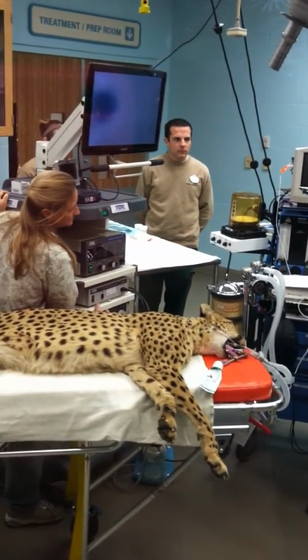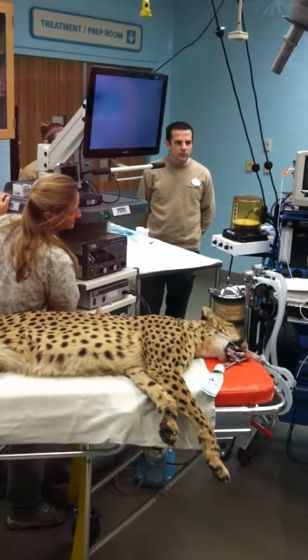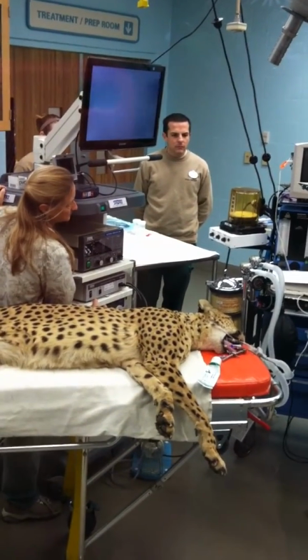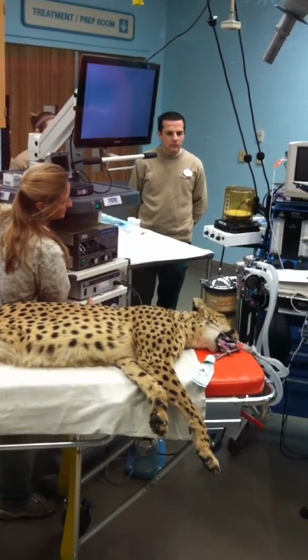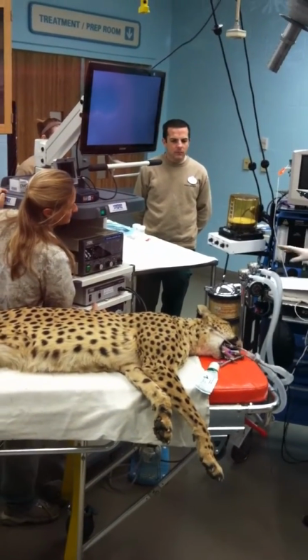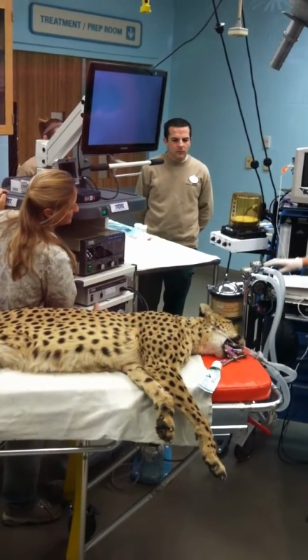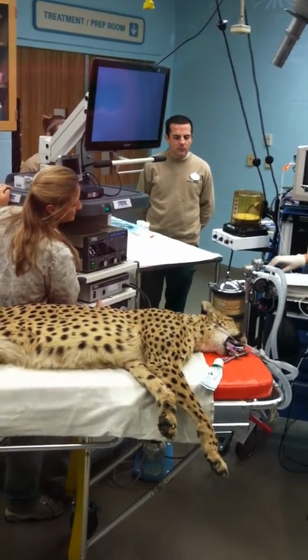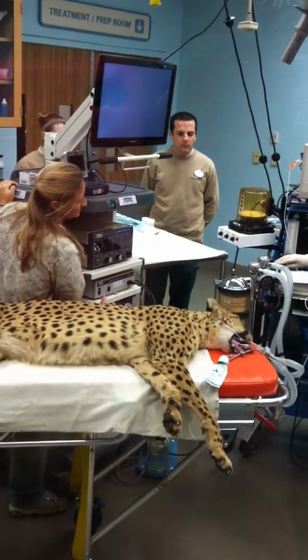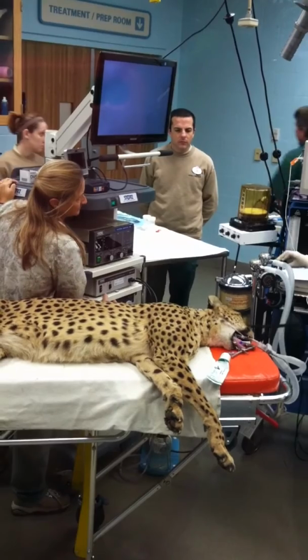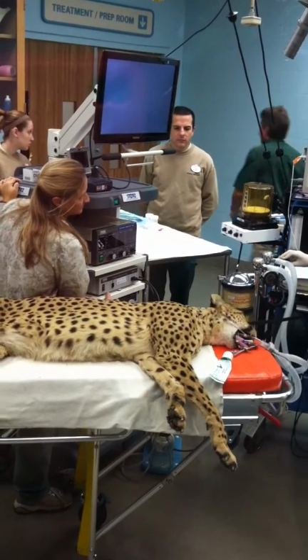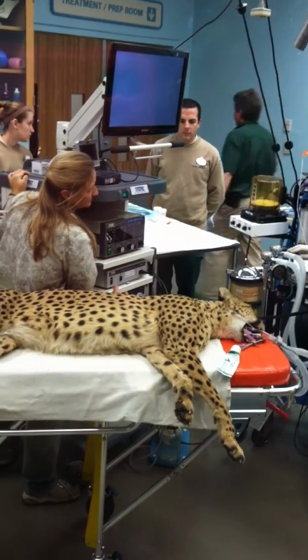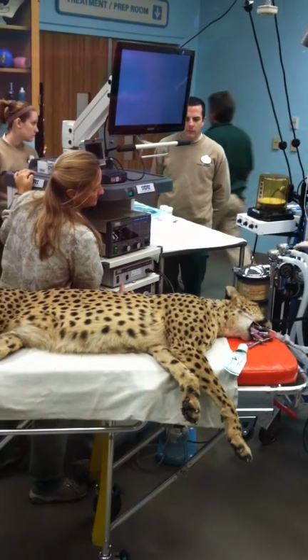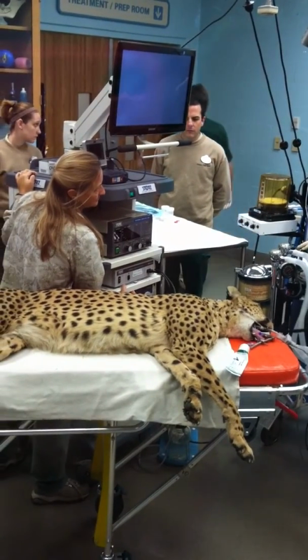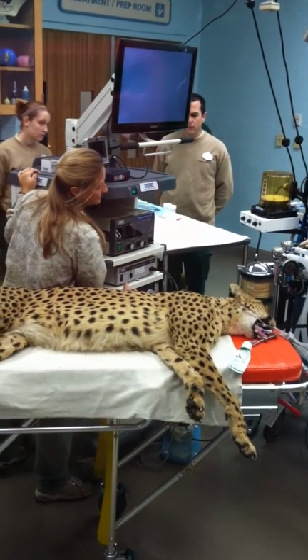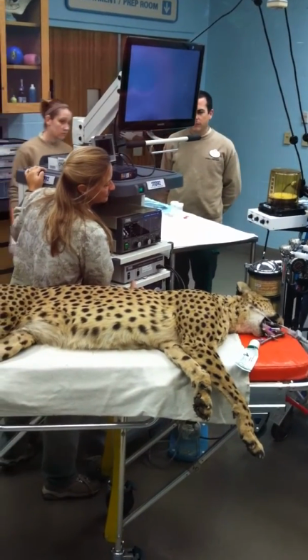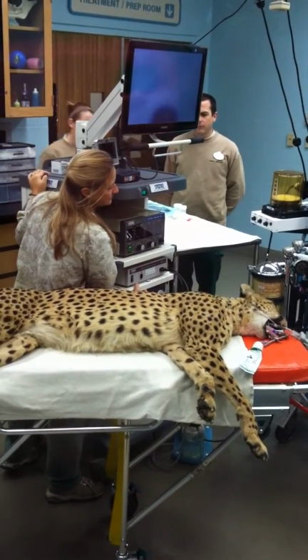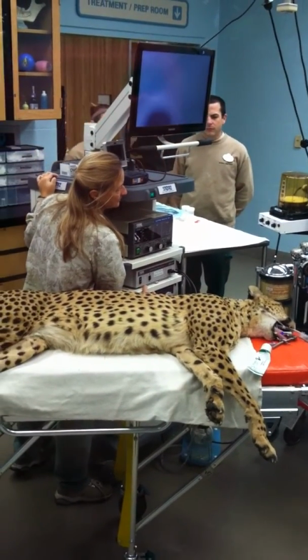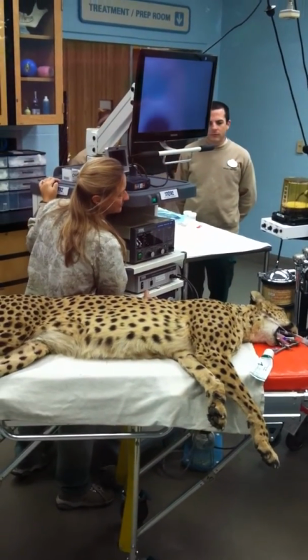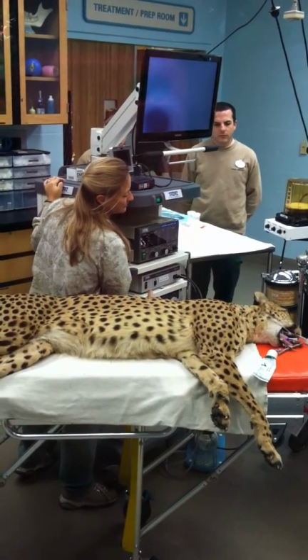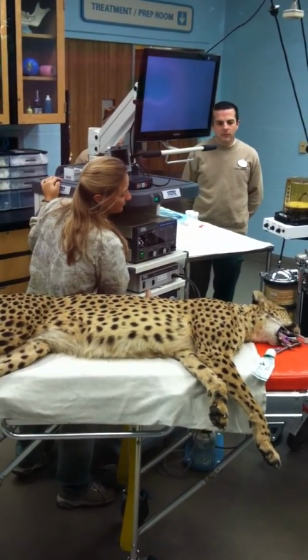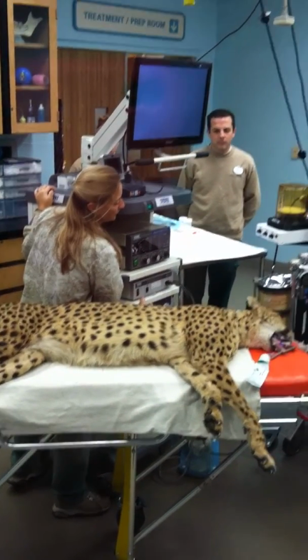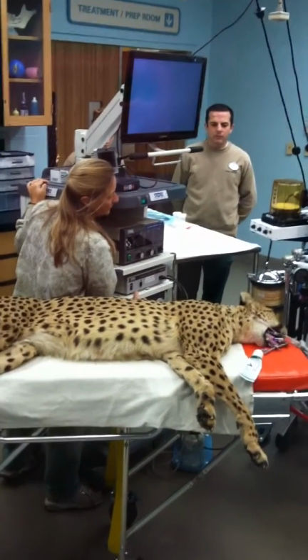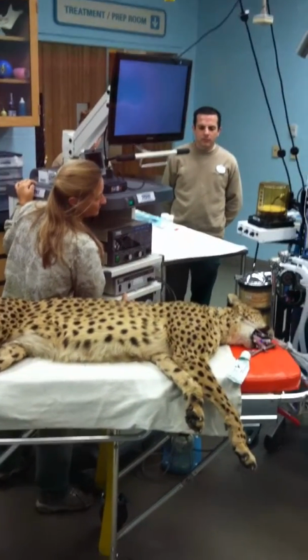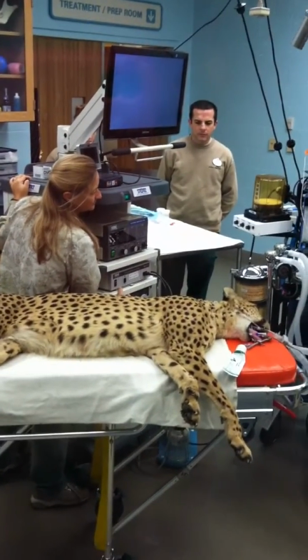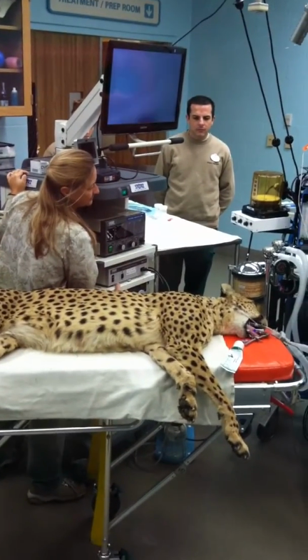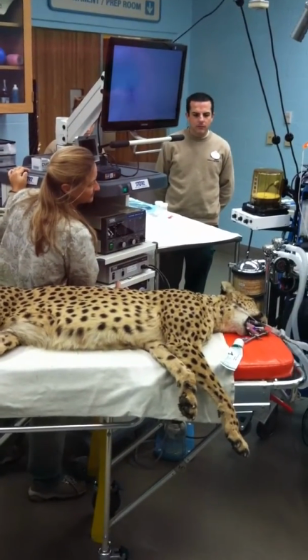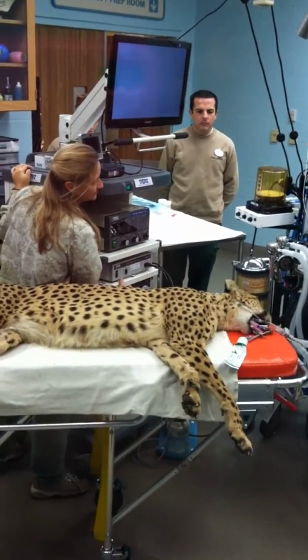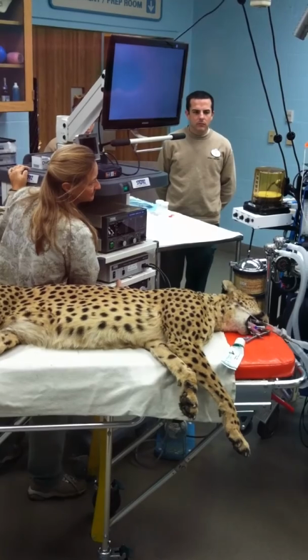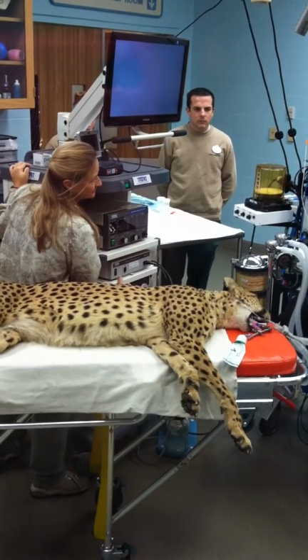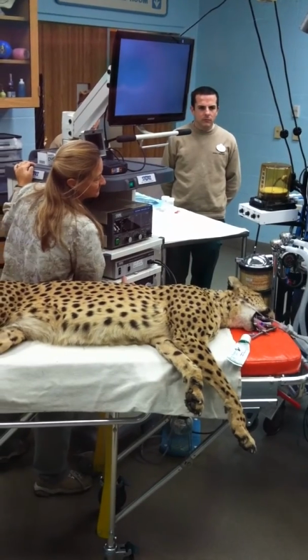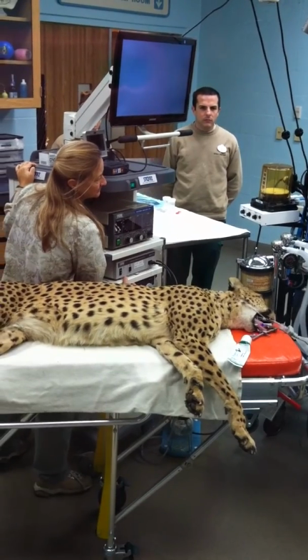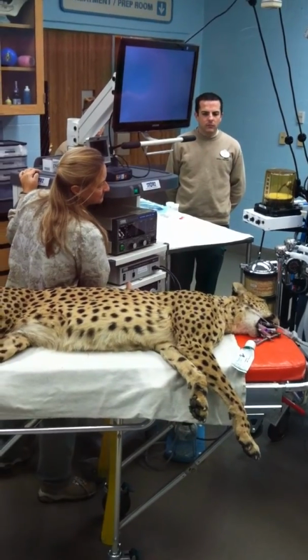They have already completed the x-ray examinations back in the radiology room, which you can see right beyond the window.